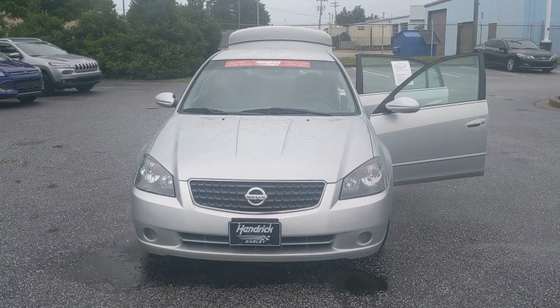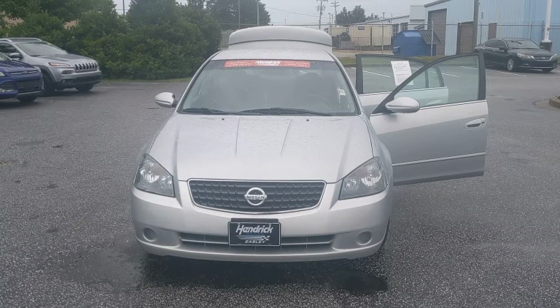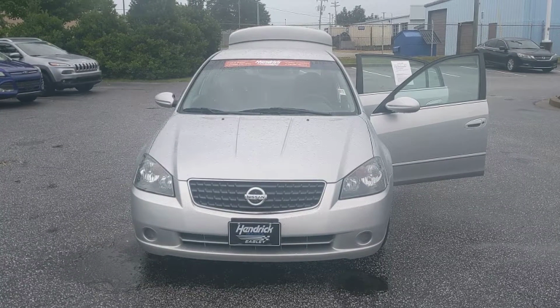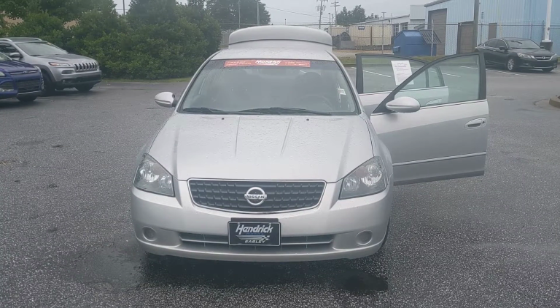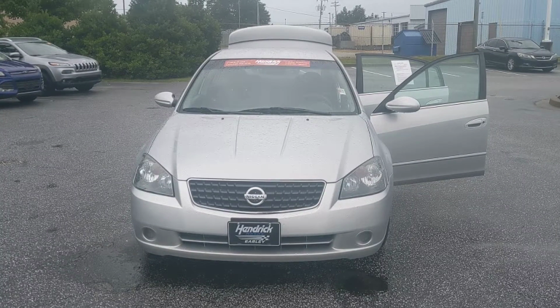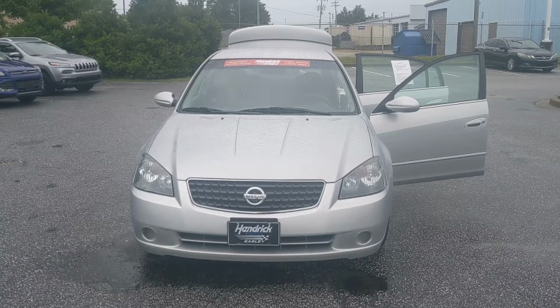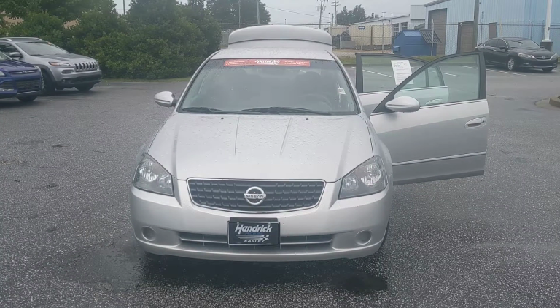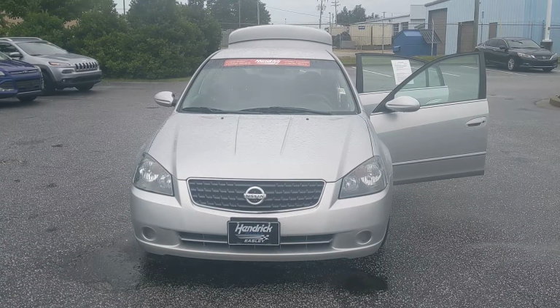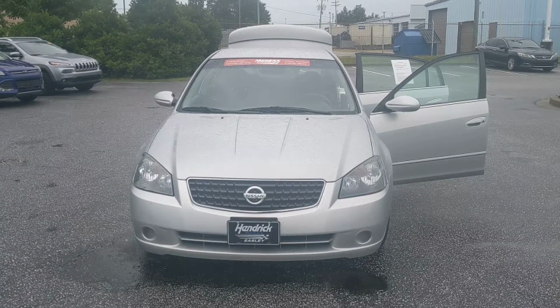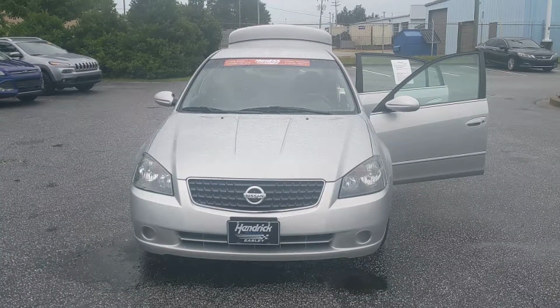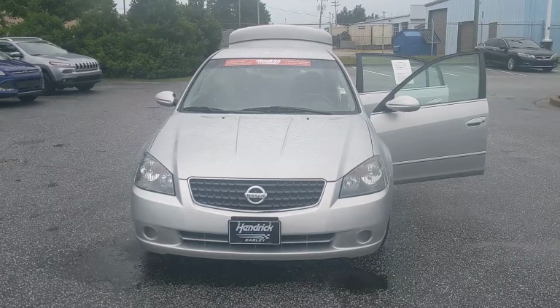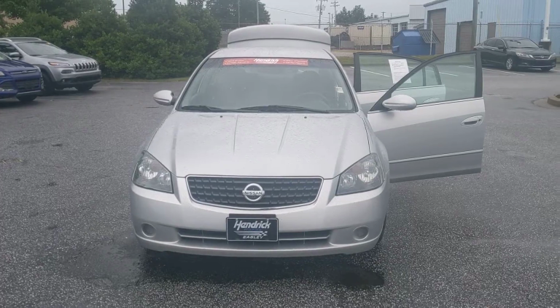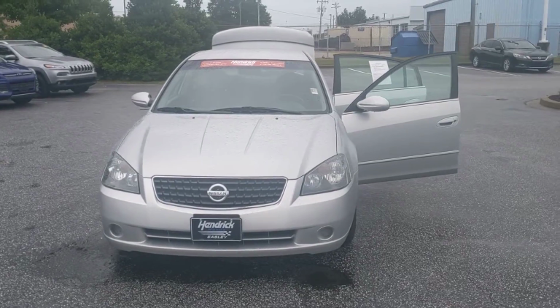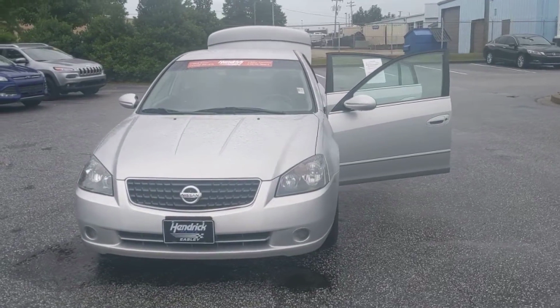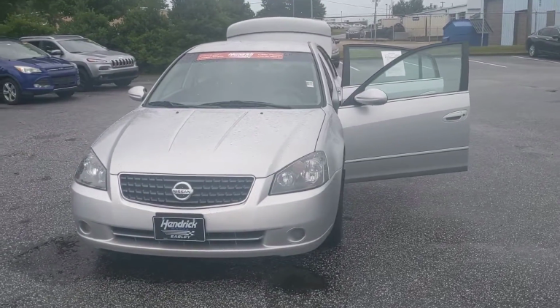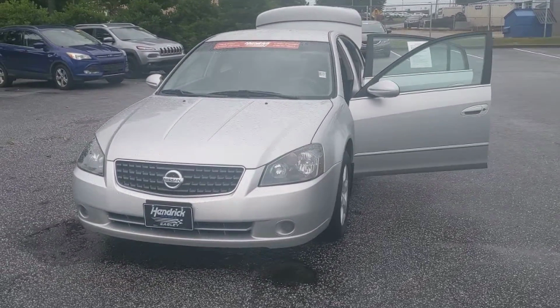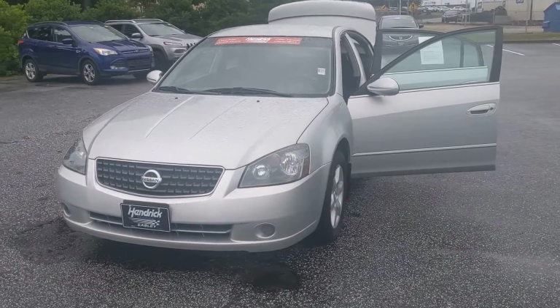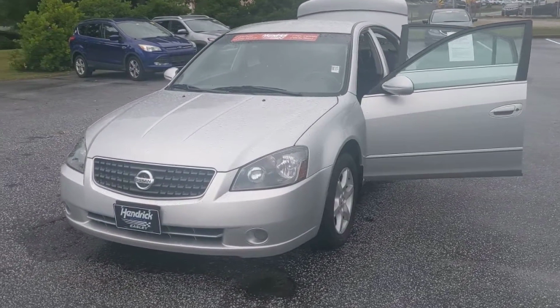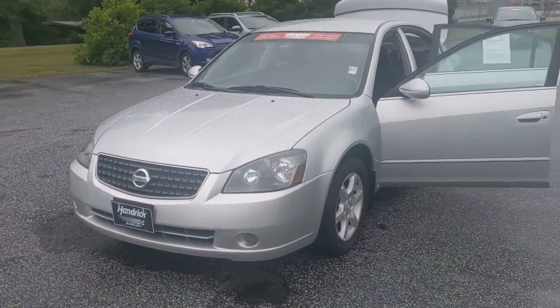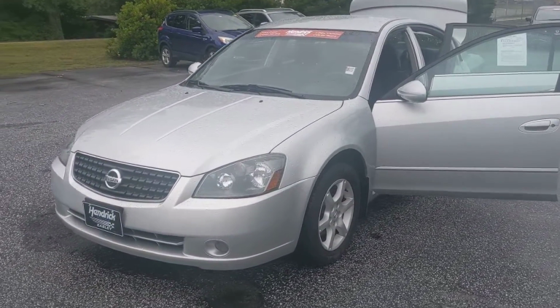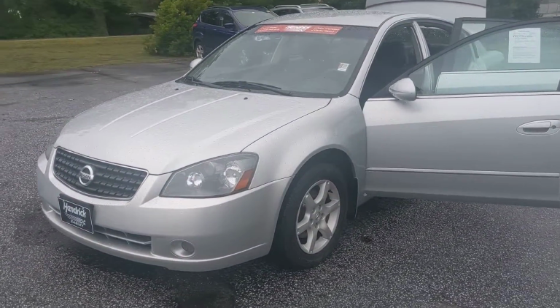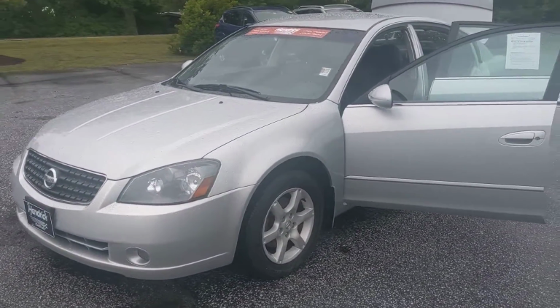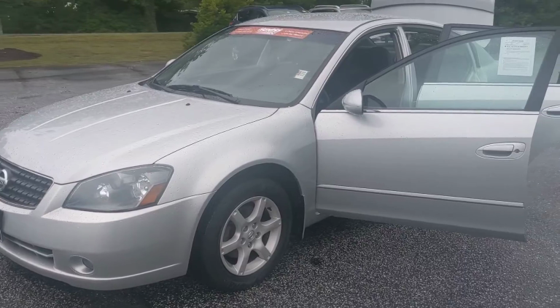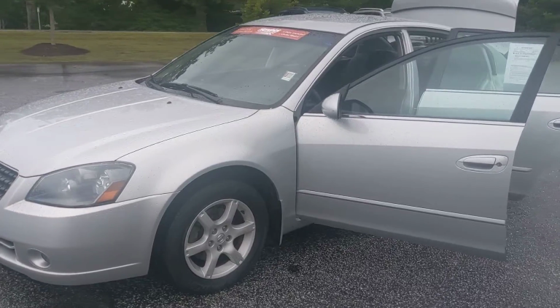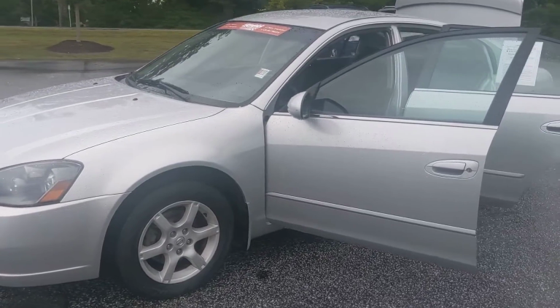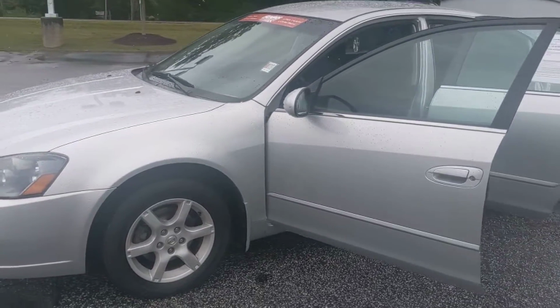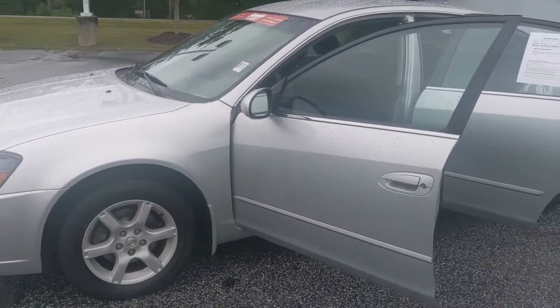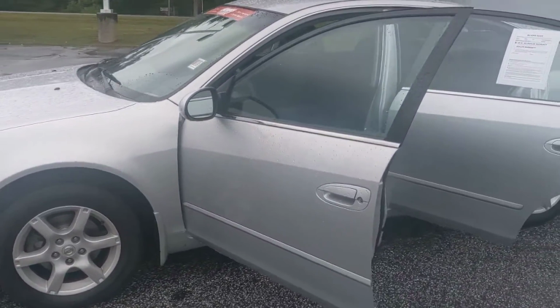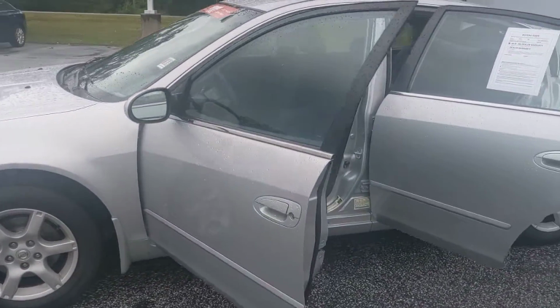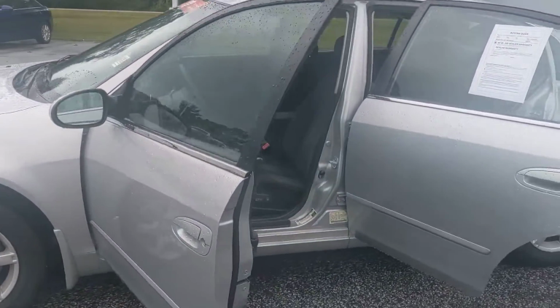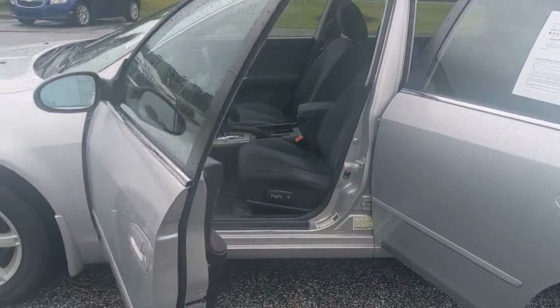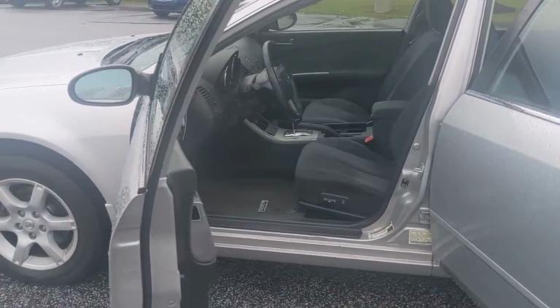Hello Randy, this is Cleo Brown from Hendrick Honda in Easley, and I've been assigned as your personal sales professional. First off, I want to thank you for your interest in our dealership. Right here I have the 2006 Nissan Altima you inquired on. I just want to send you a digital video before you come in for a test drive.